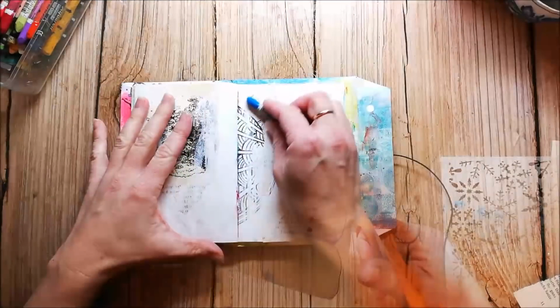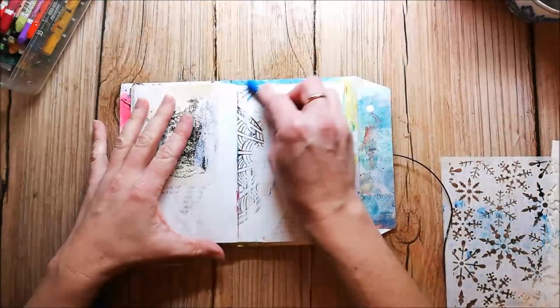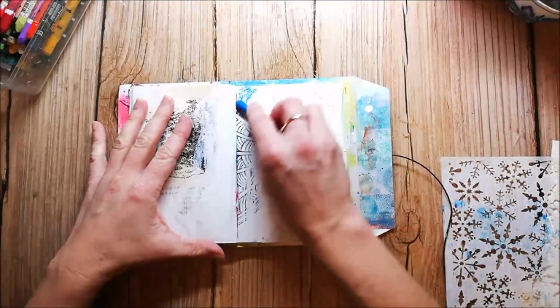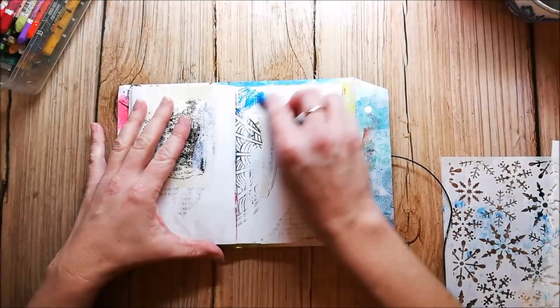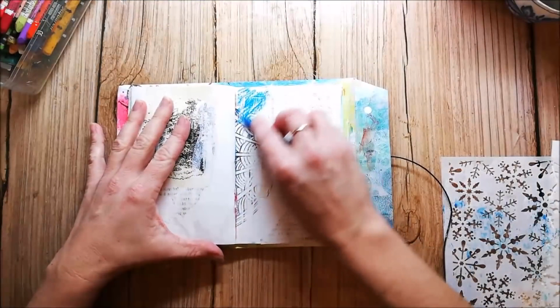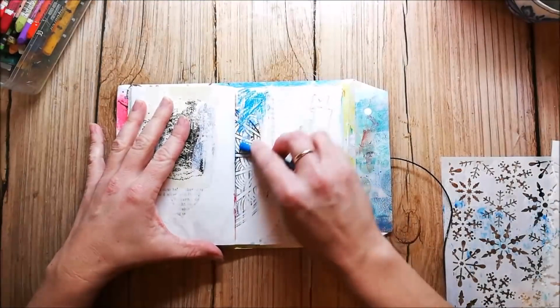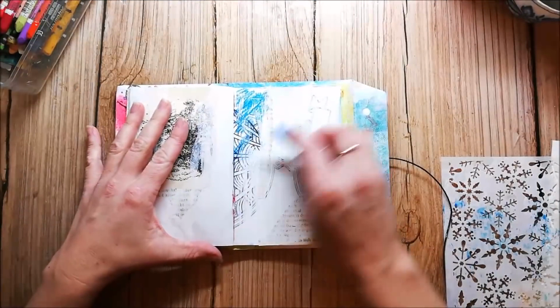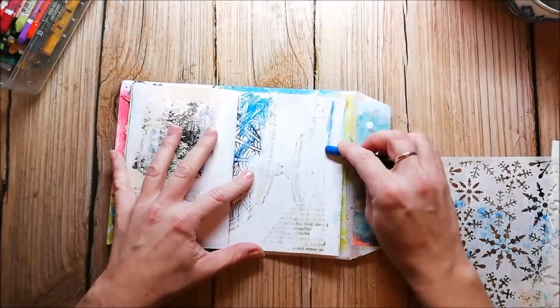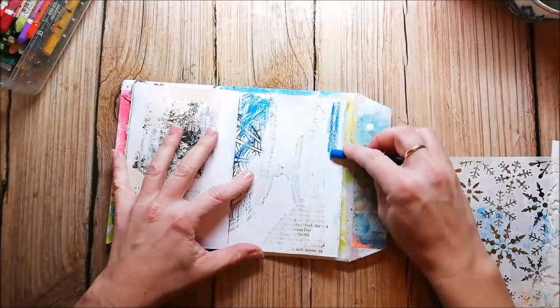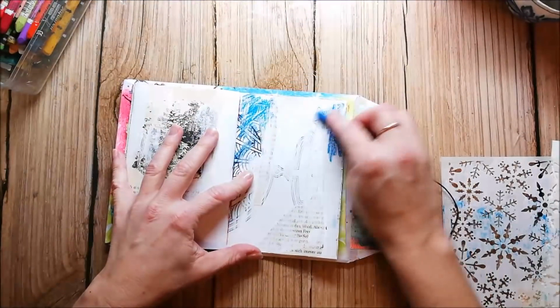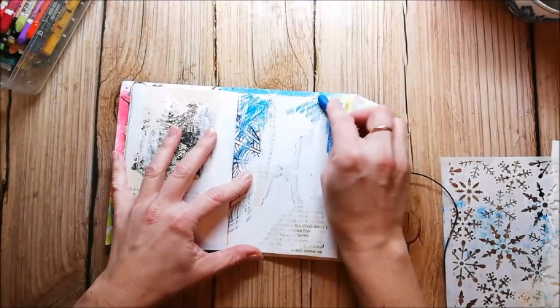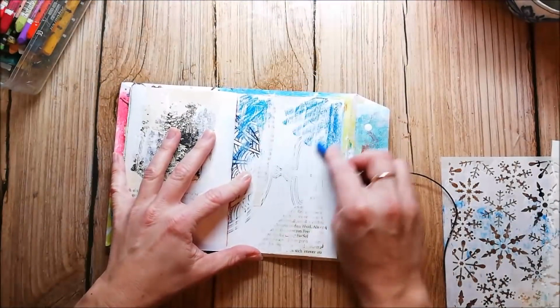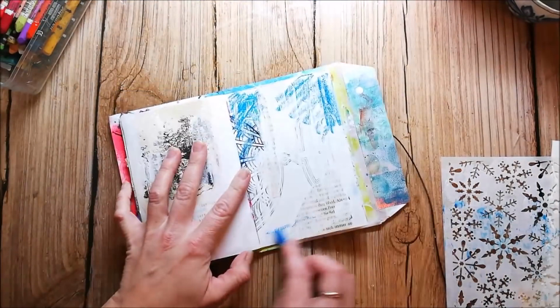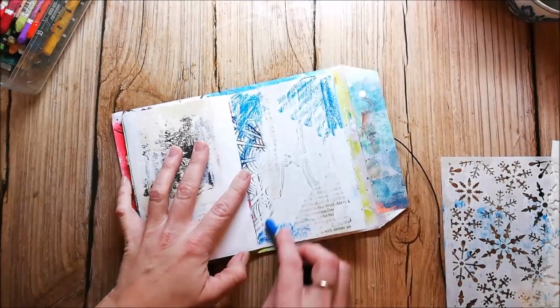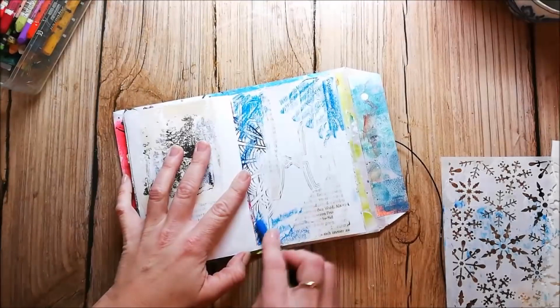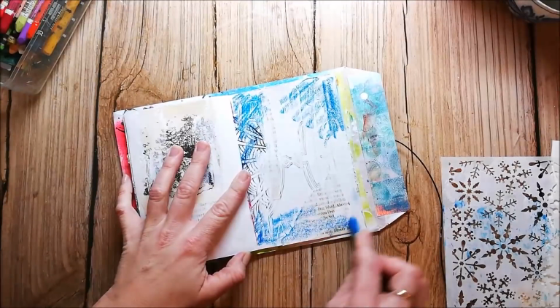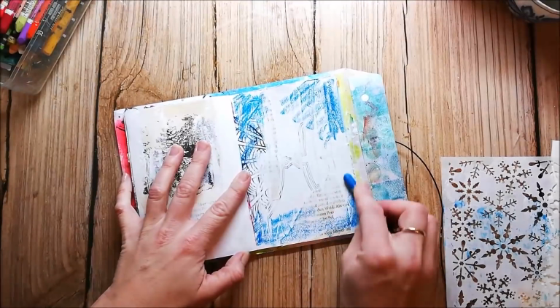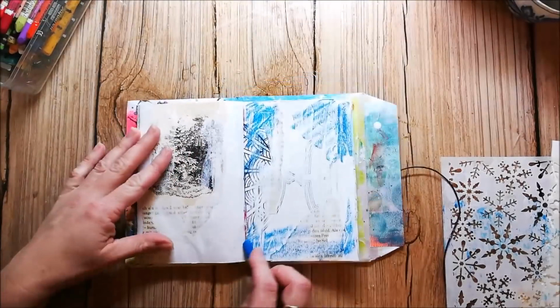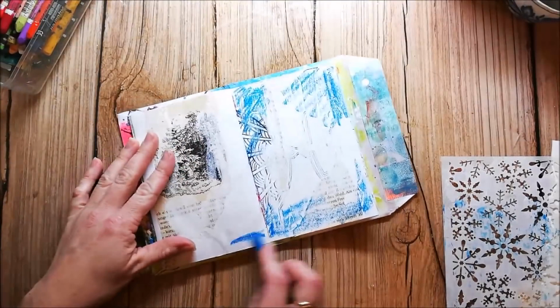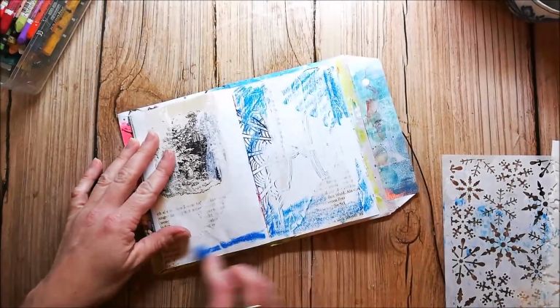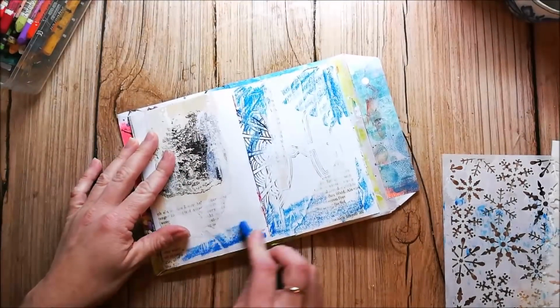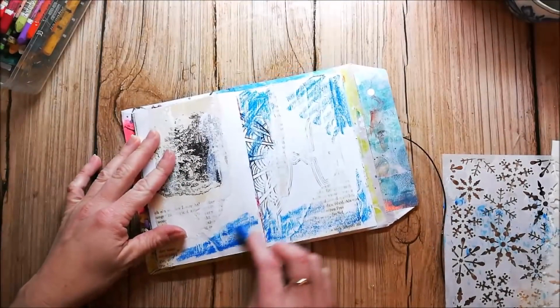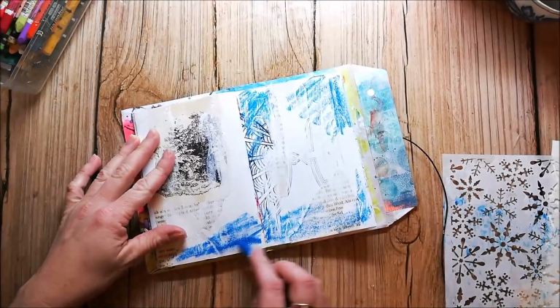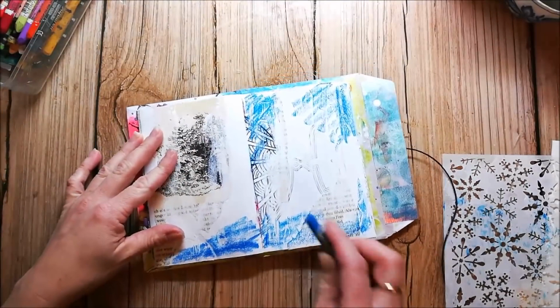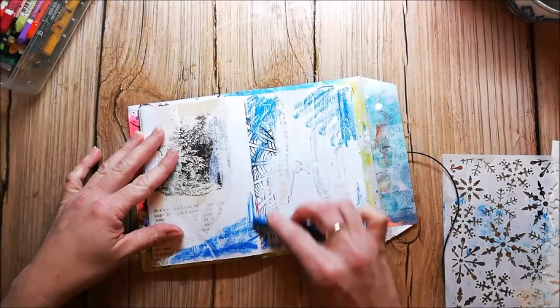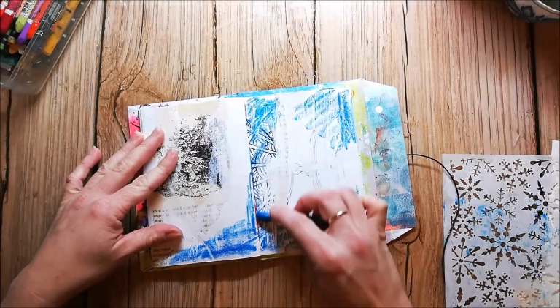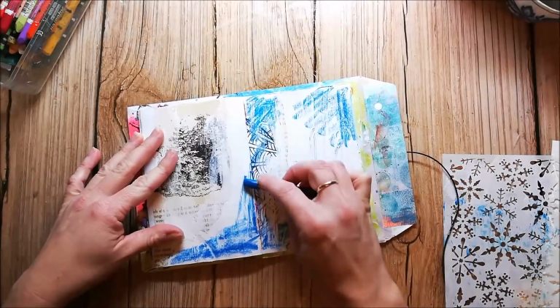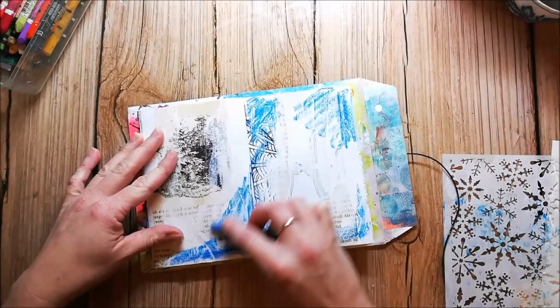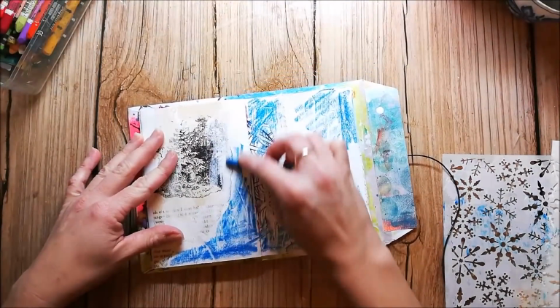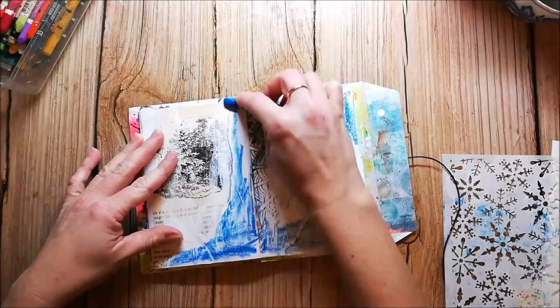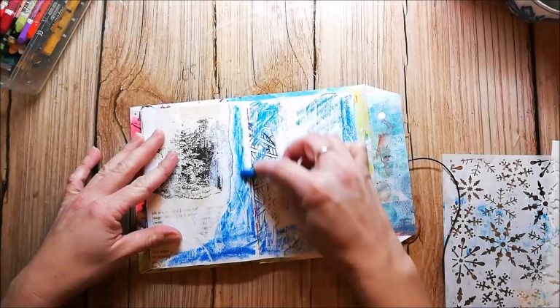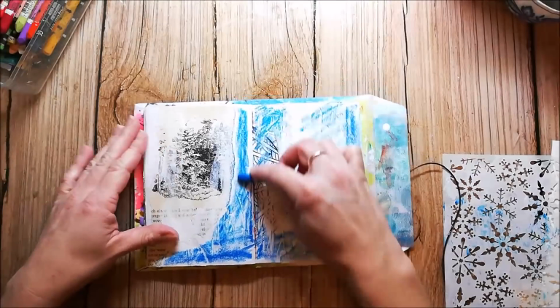I'm working on the background again because the gesso is dry, and I'm using Neocolor crayons. These are water-soluble and wonderful to have a quick play in your art journal.